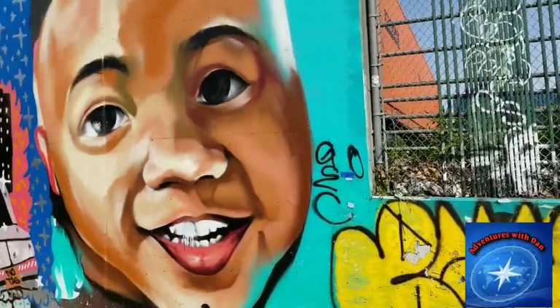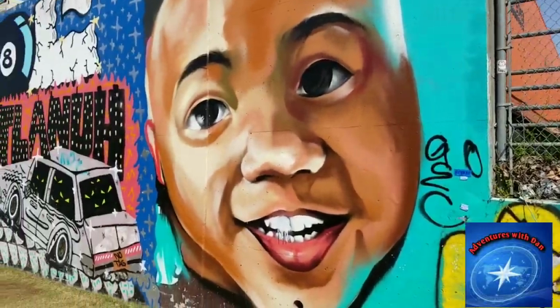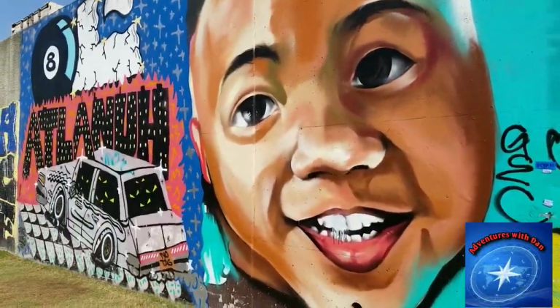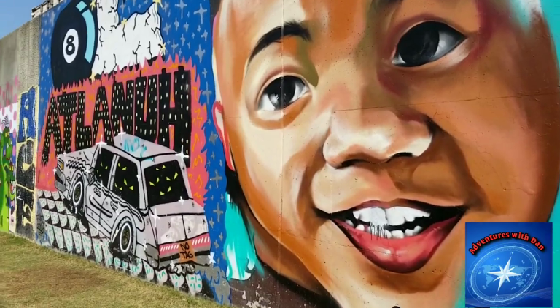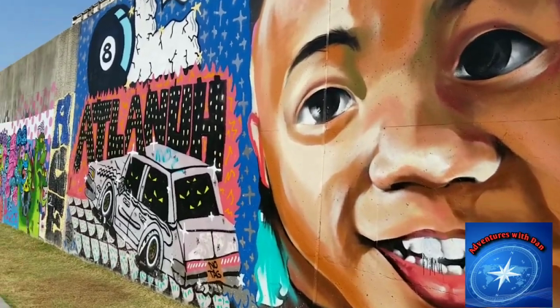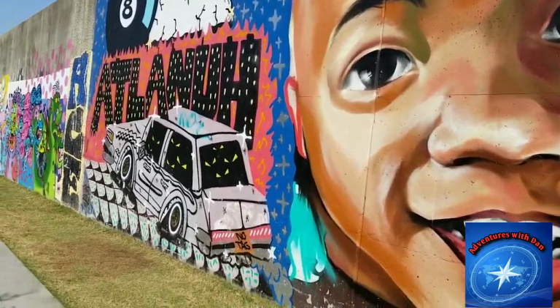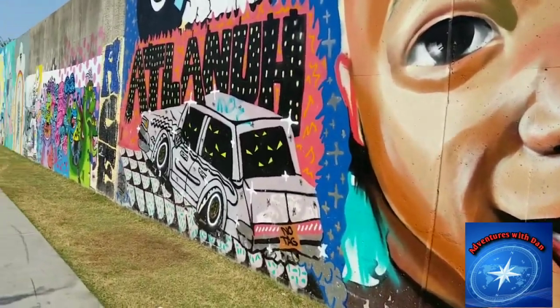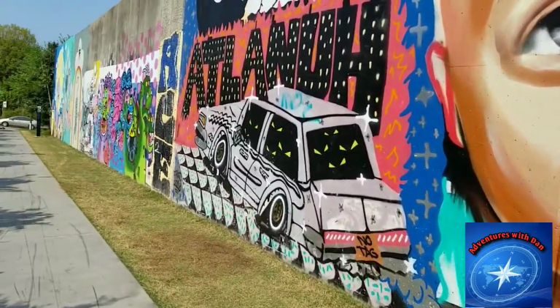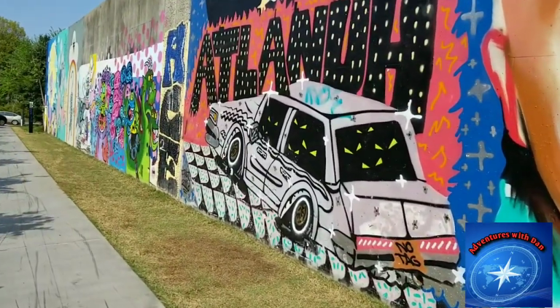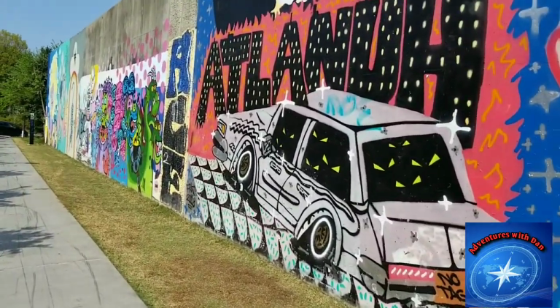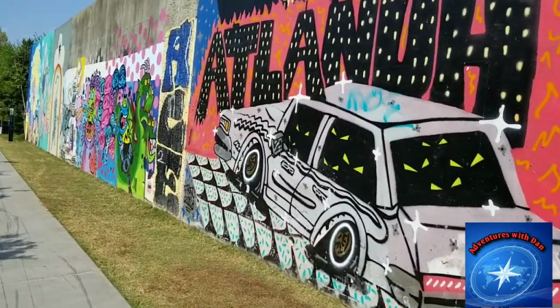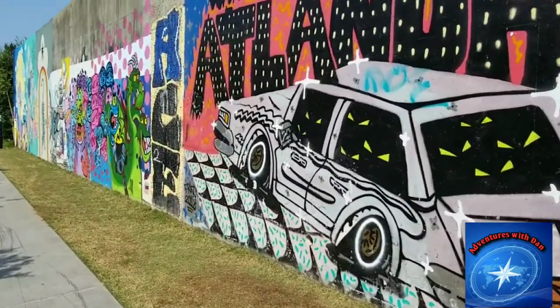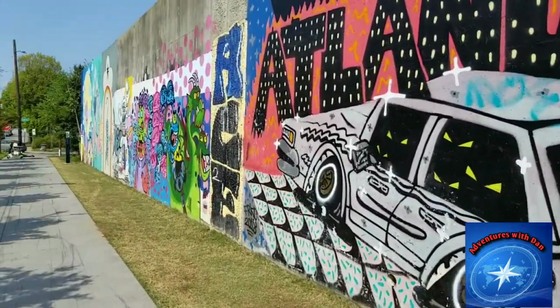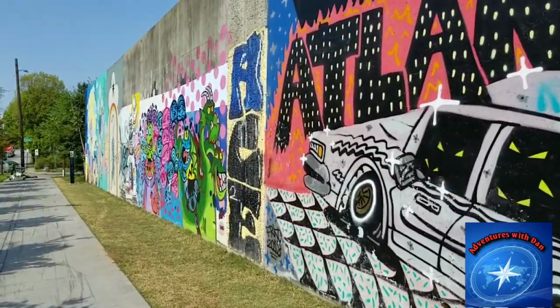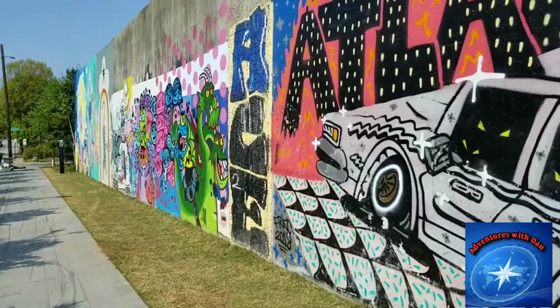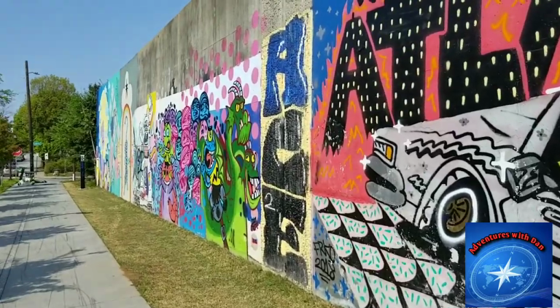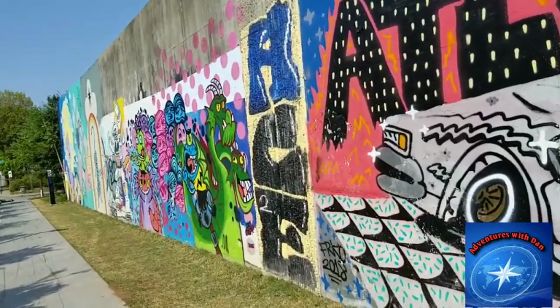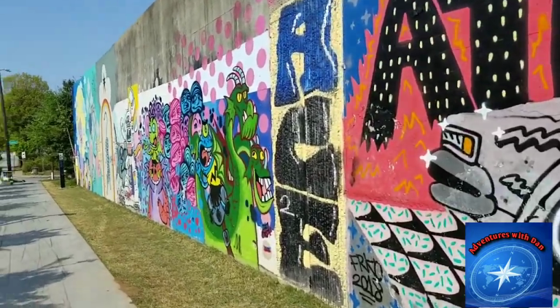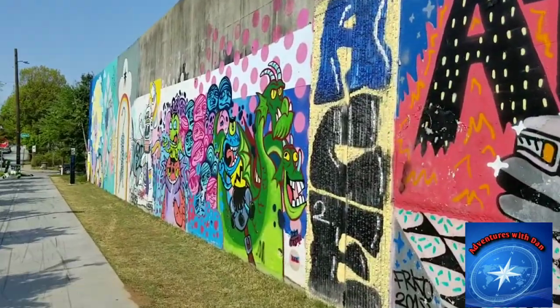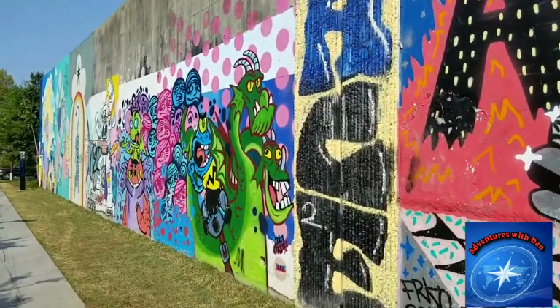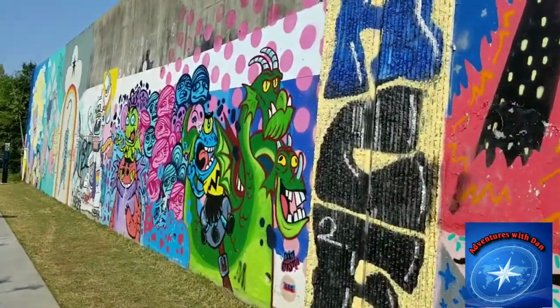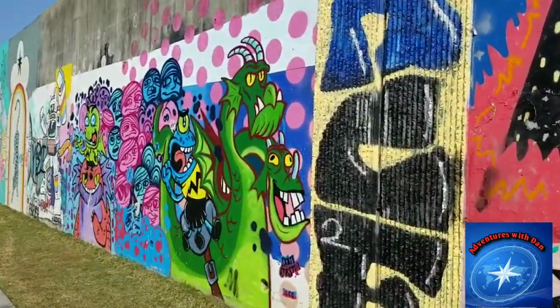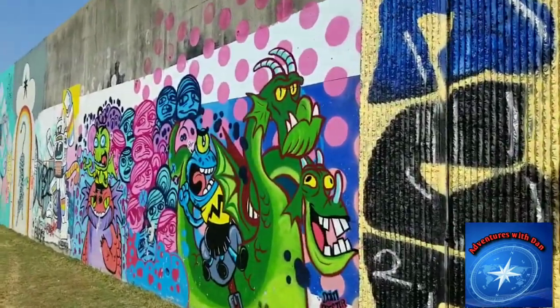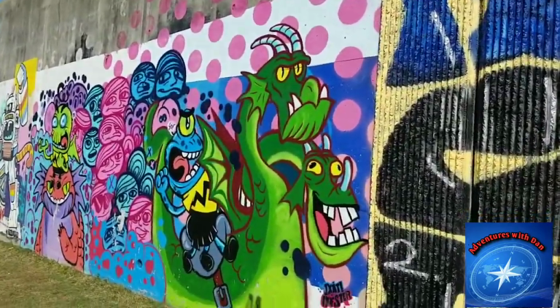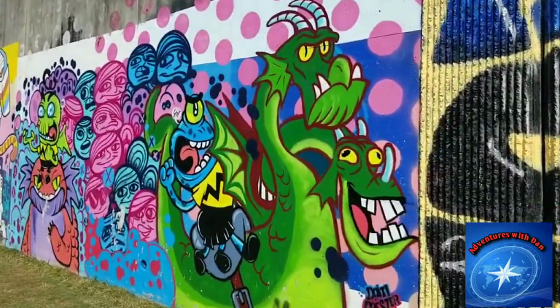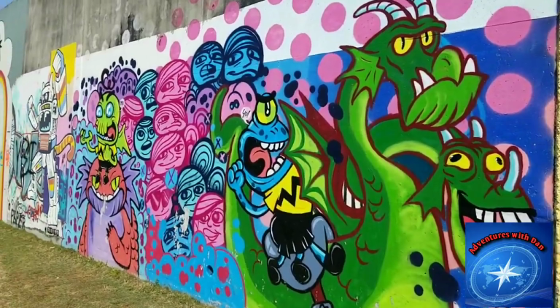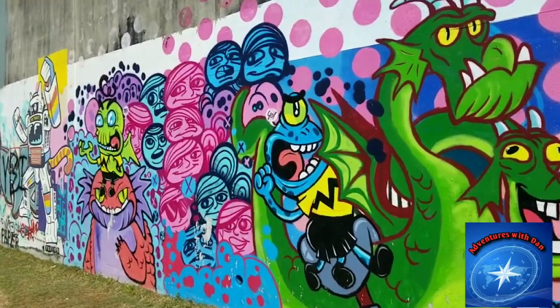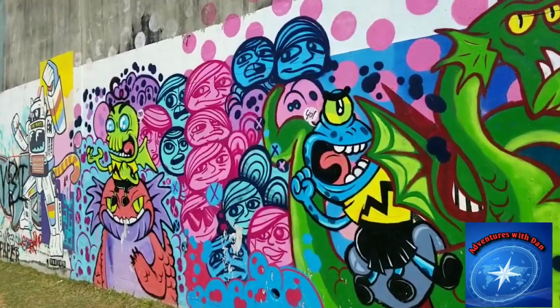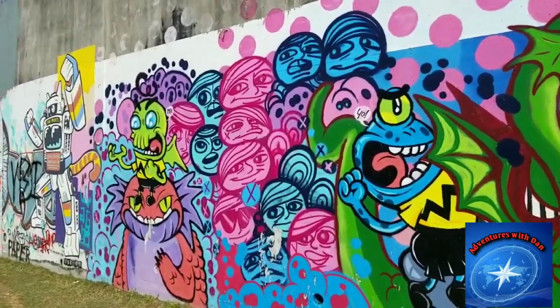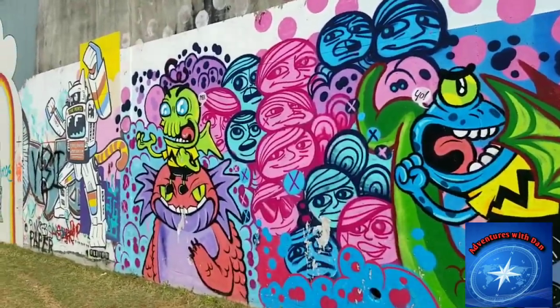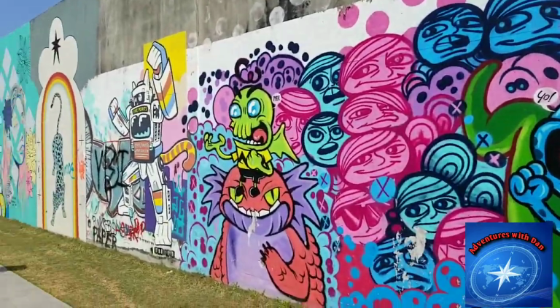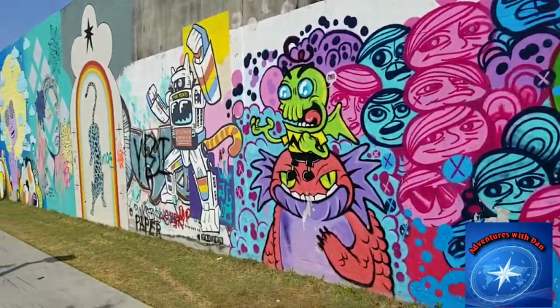We are currently in Cabbage Town in Atlanta. Cabbage Town is known for the murals on walls — these are crazy. The artists are very, very good at what they do.